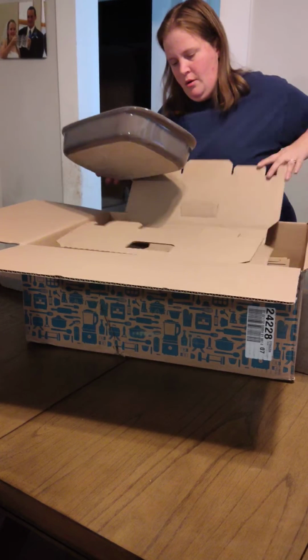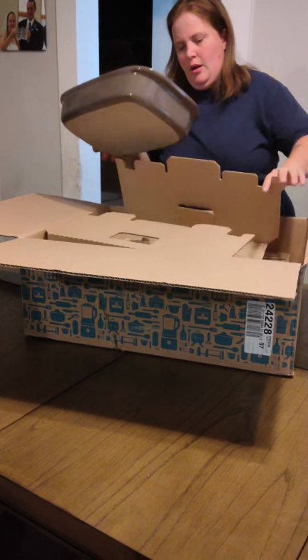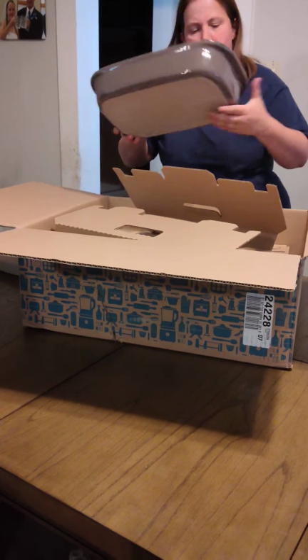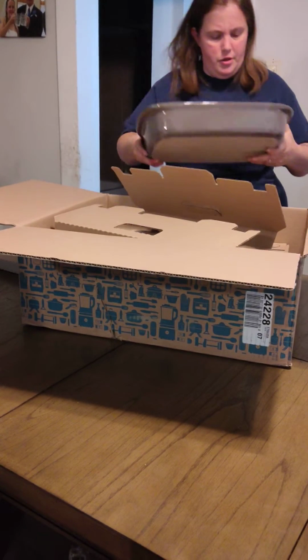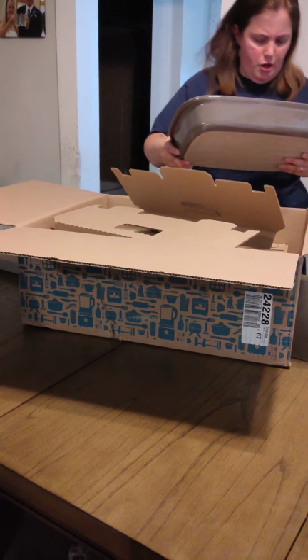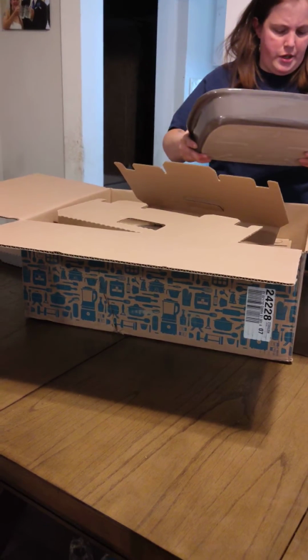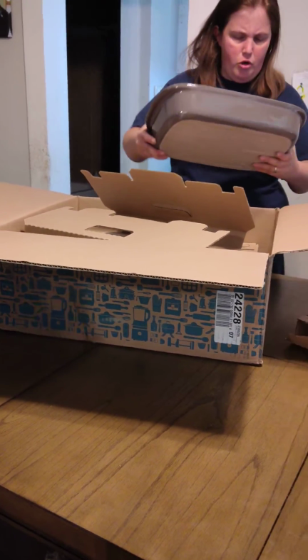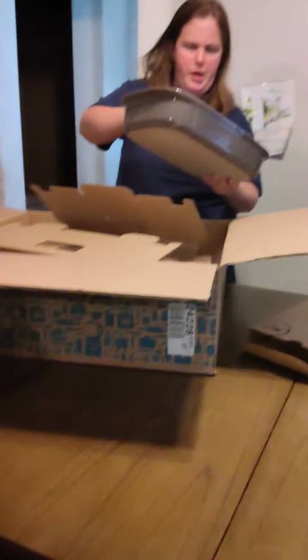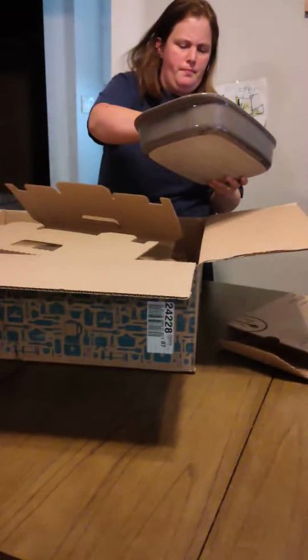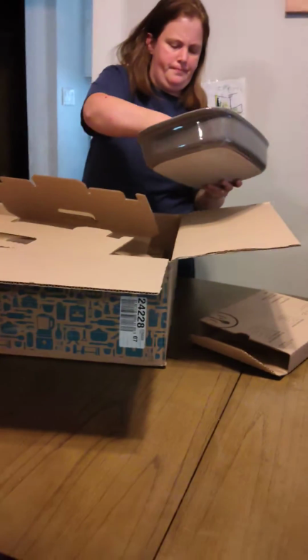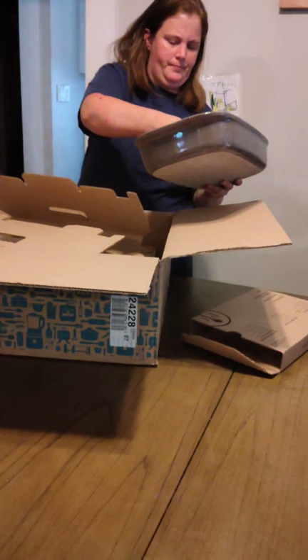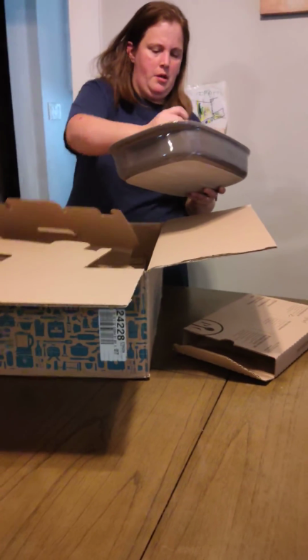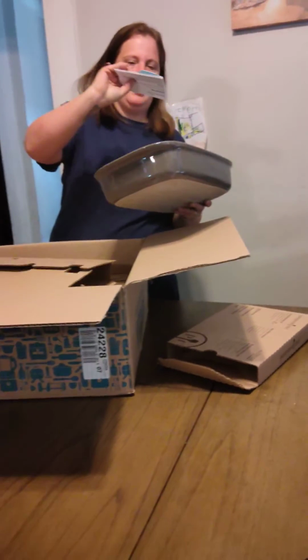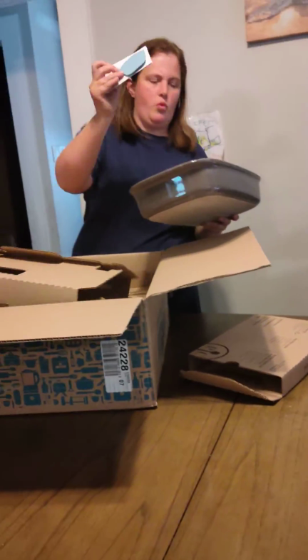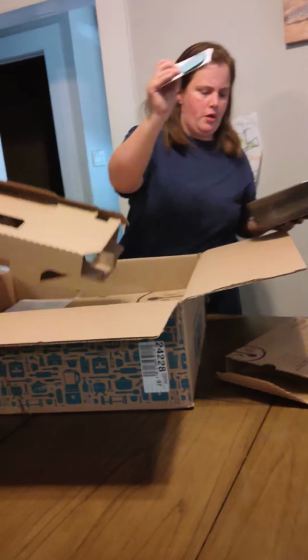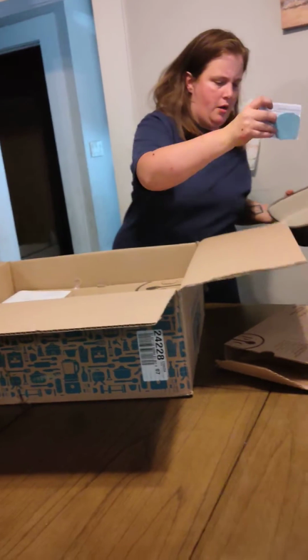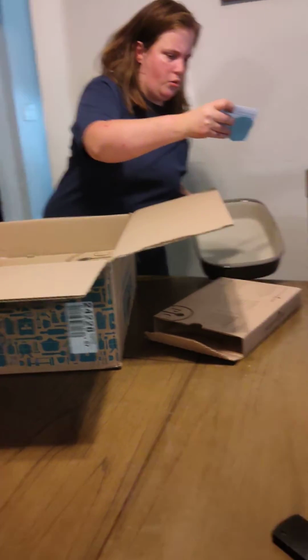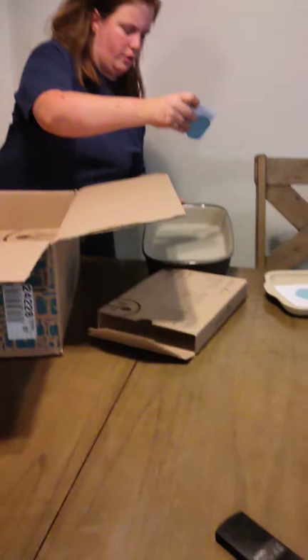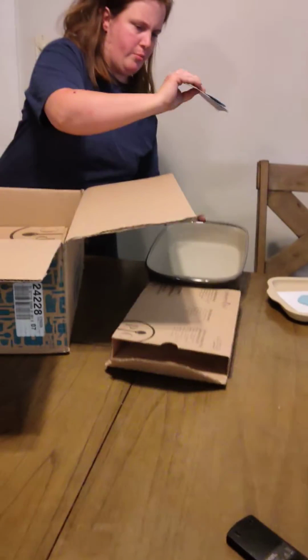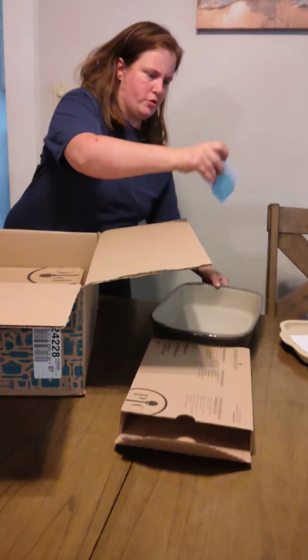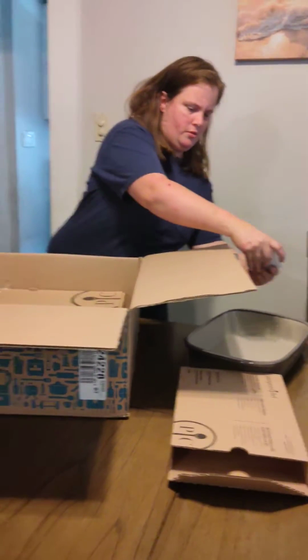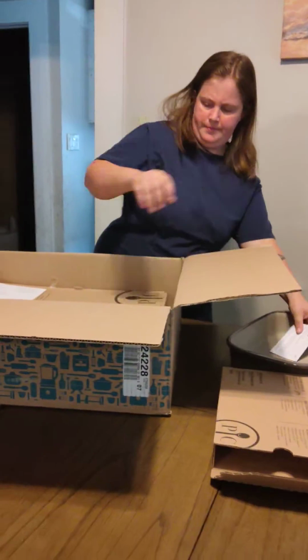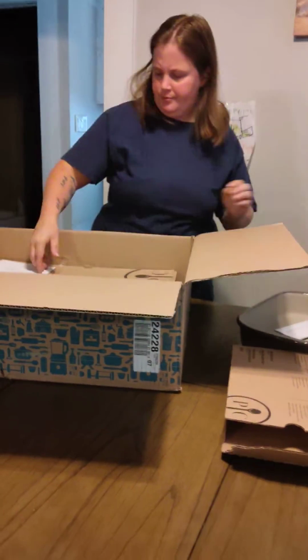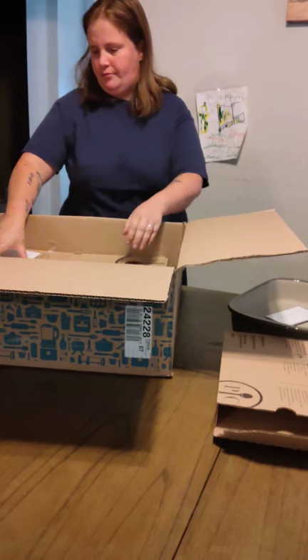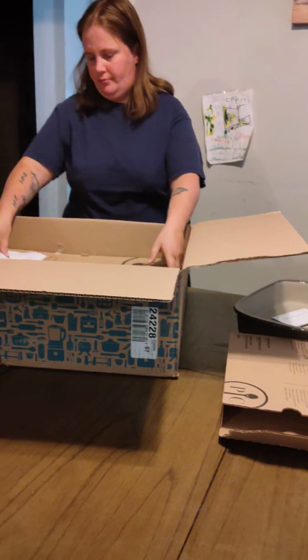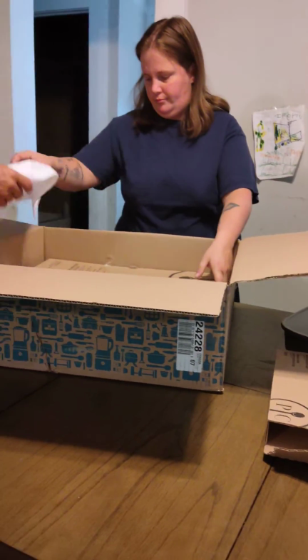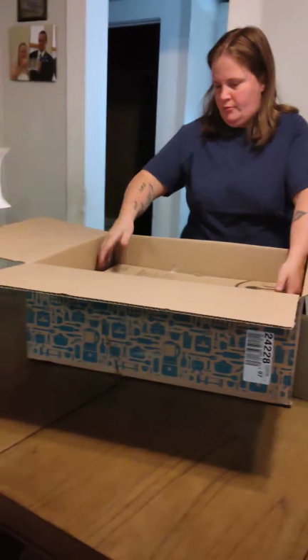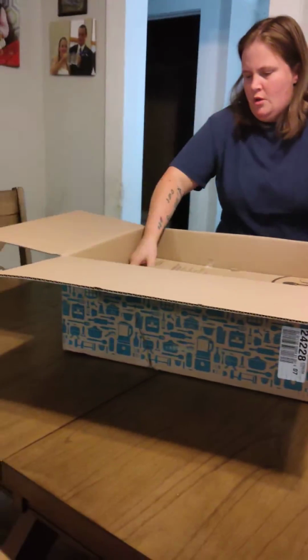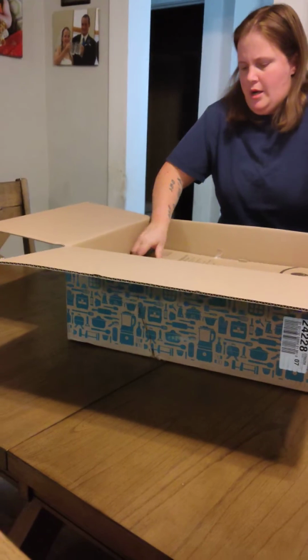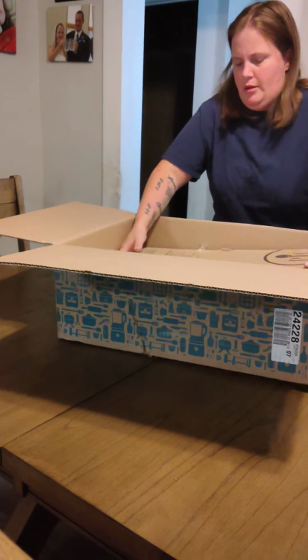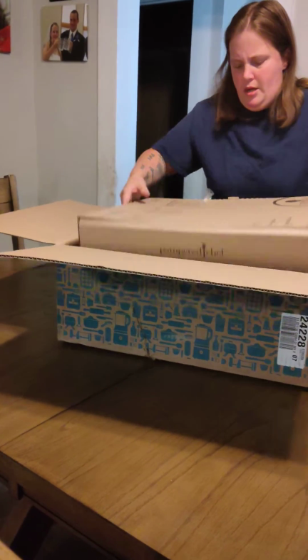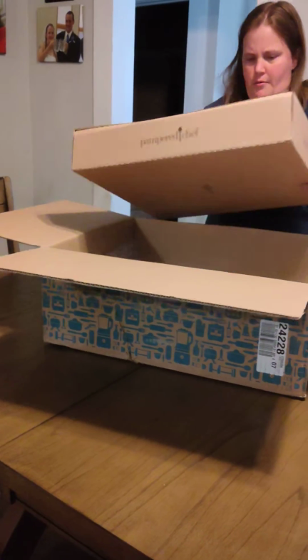And this is the rectangle baker, and we've got another one of the scrapers.